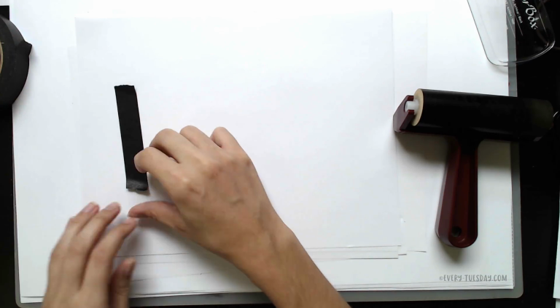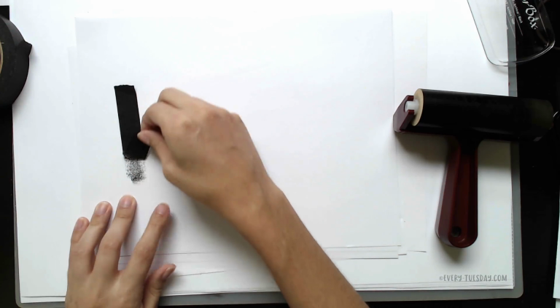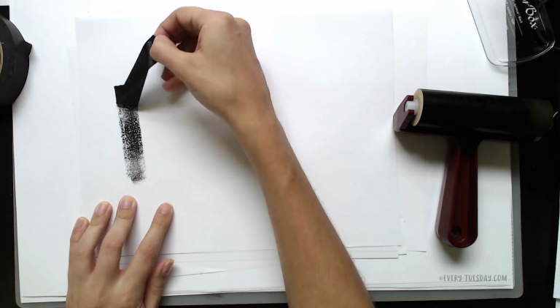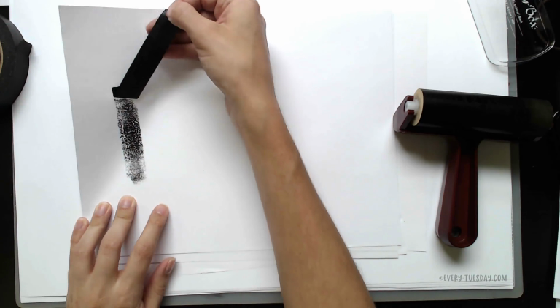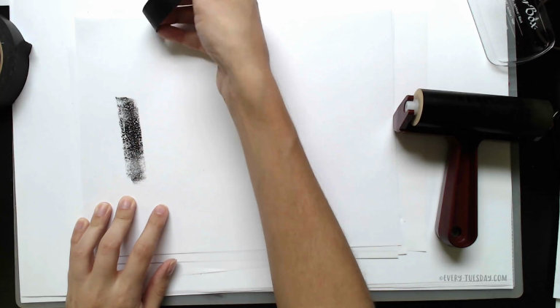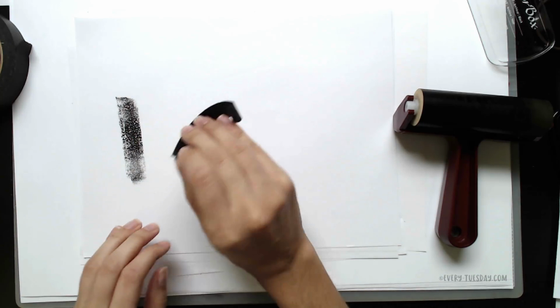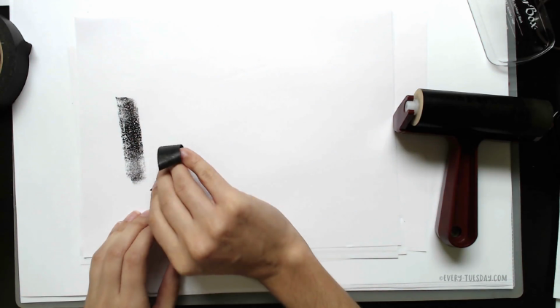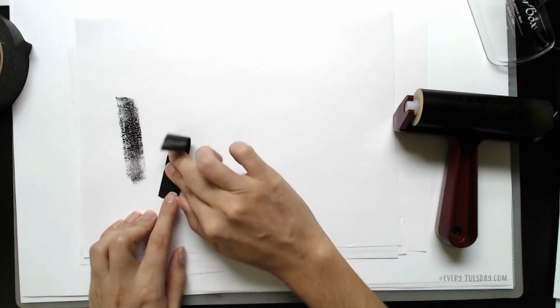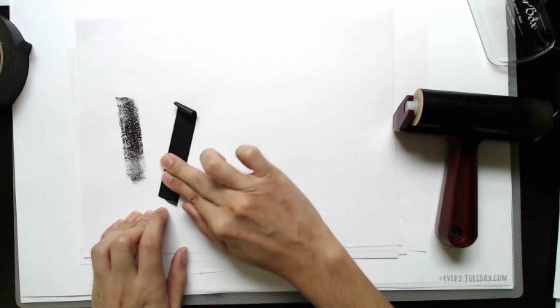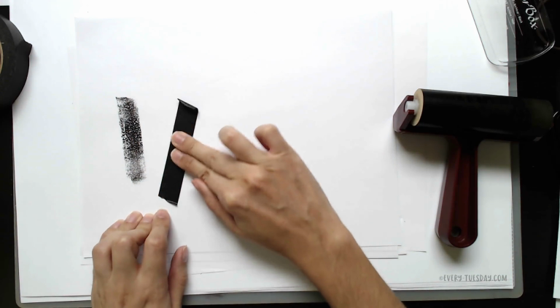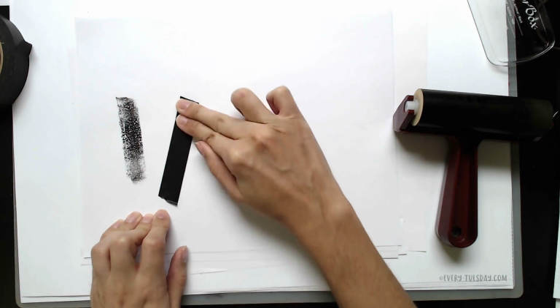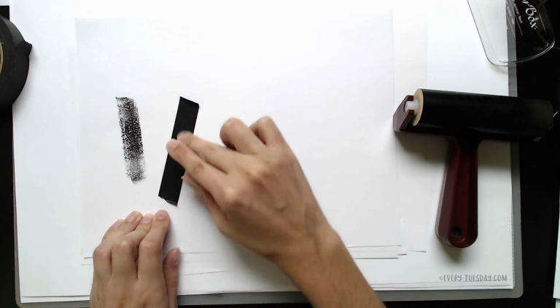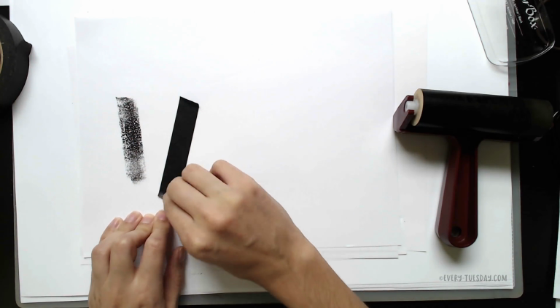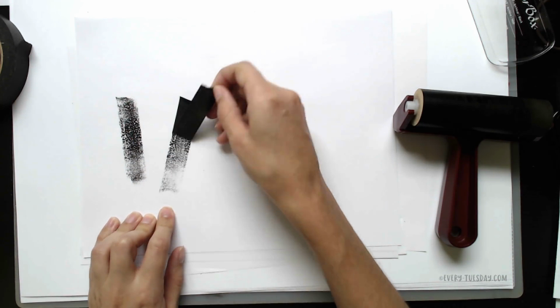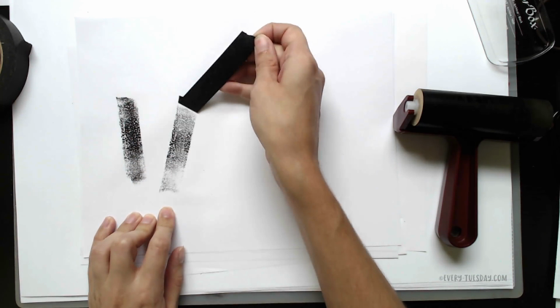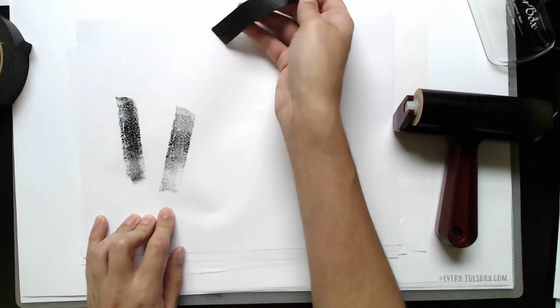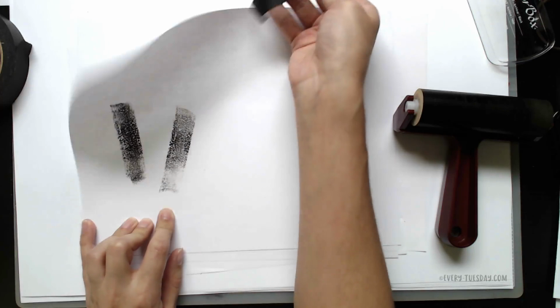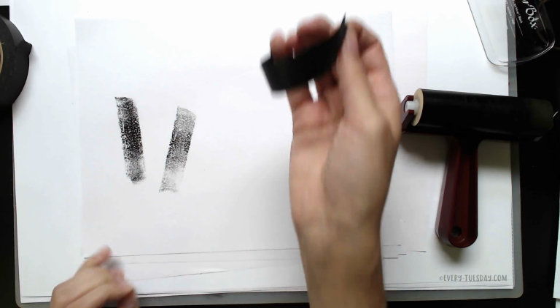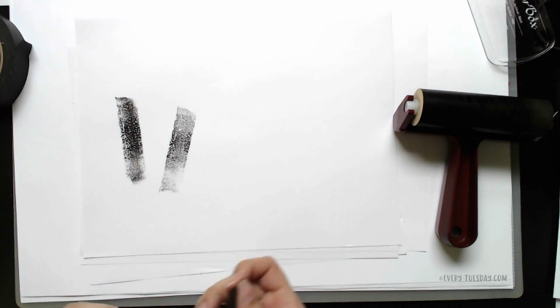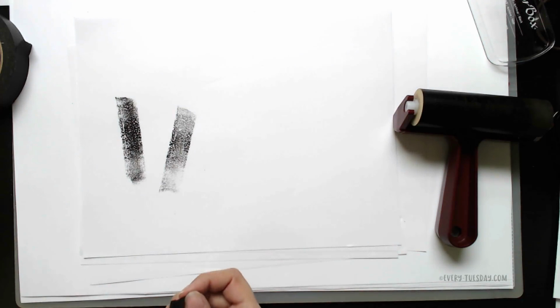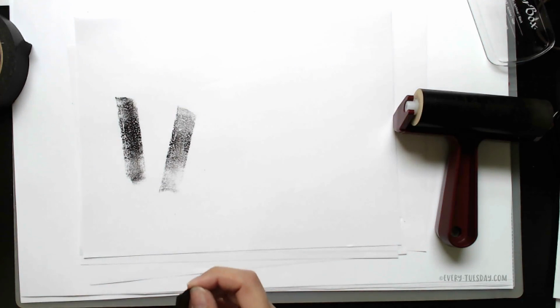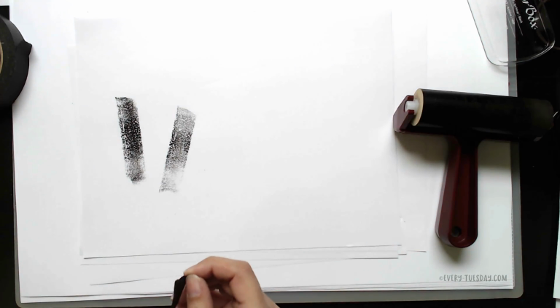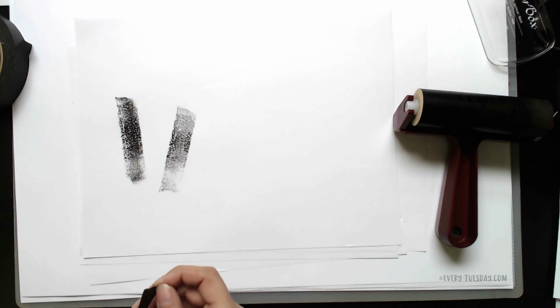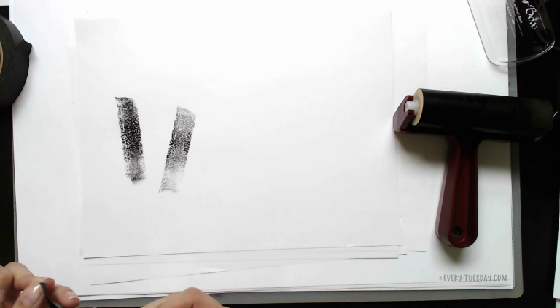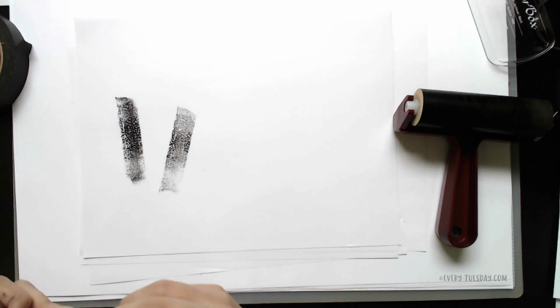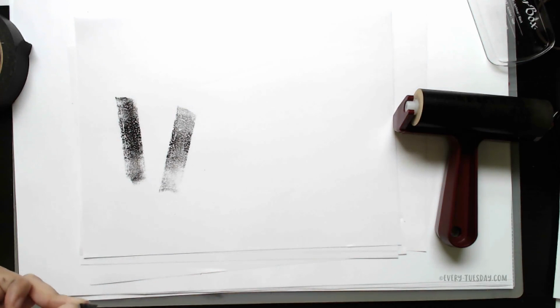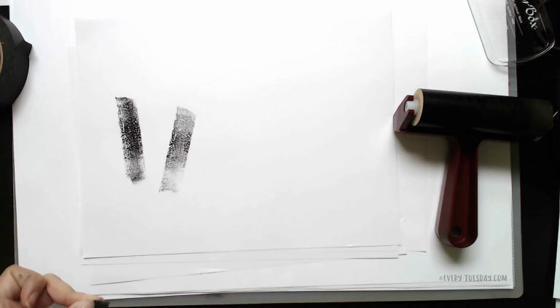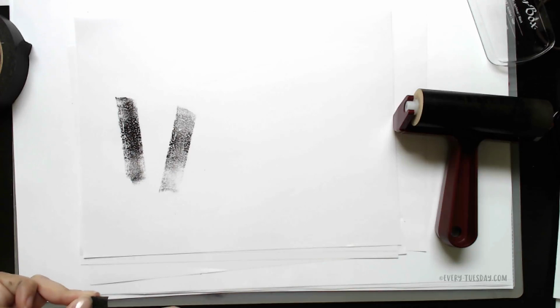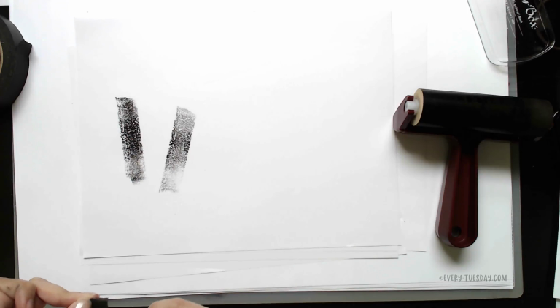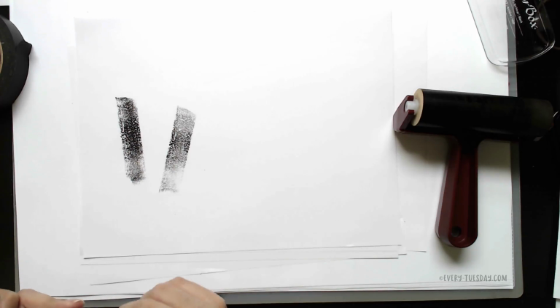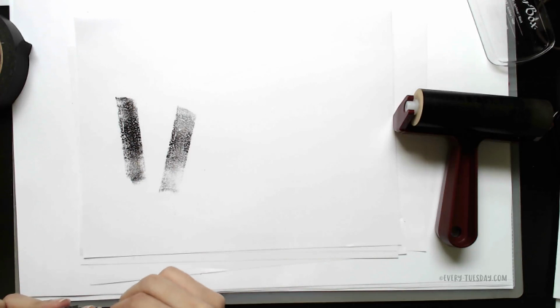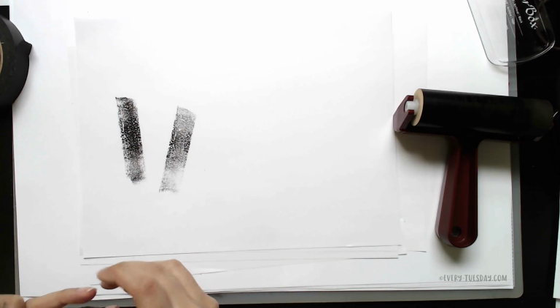If you want a bolder look this works really well for that. Lay the tape down and lift it back up and you can see how nice these textures are, and you can get that worn effect if you peel it a few times as well. So this is kind of like six tricks instead of three, because you can mix and match with what we've already done.